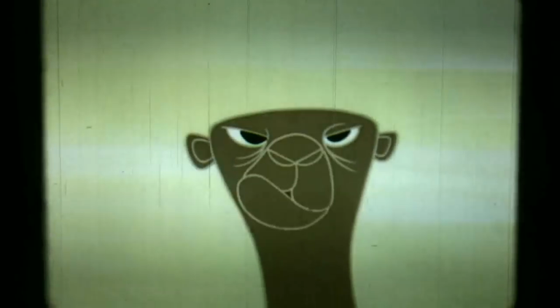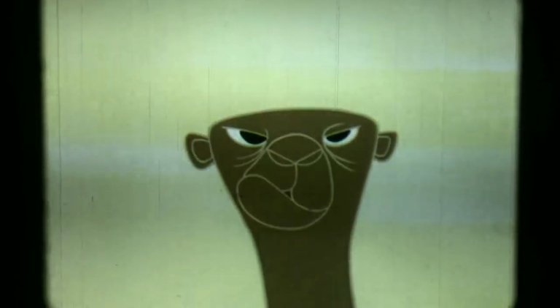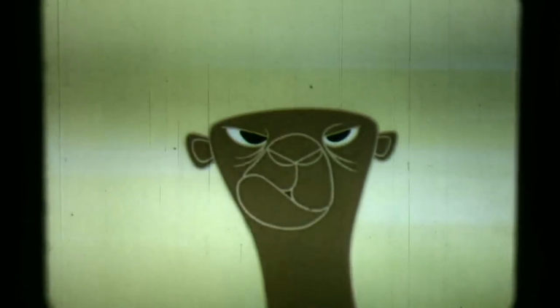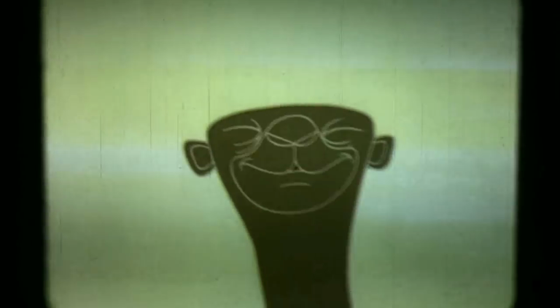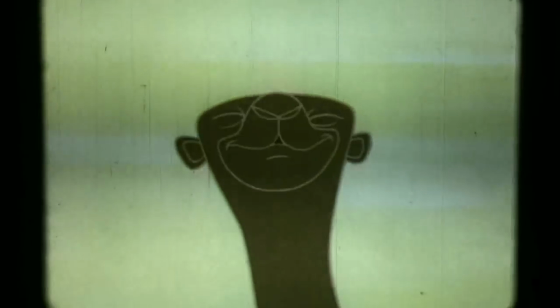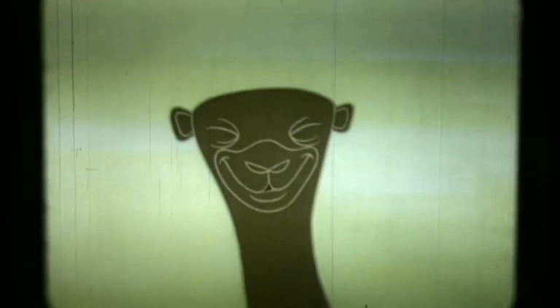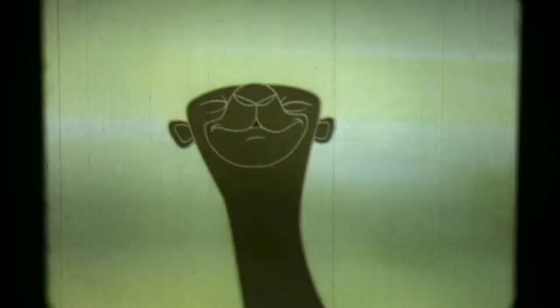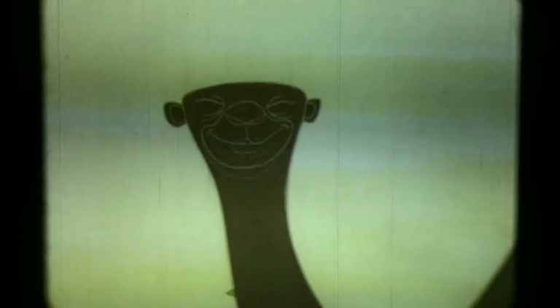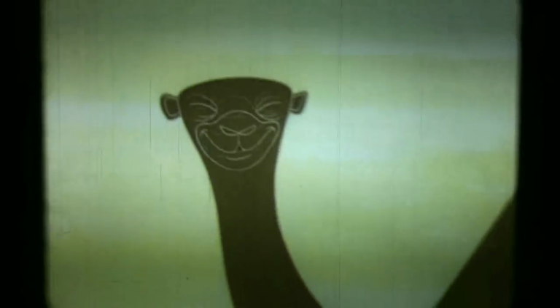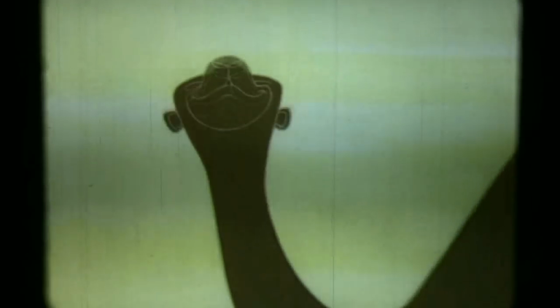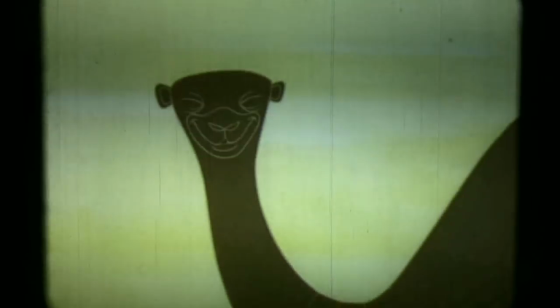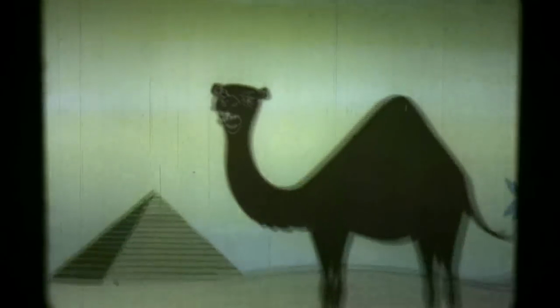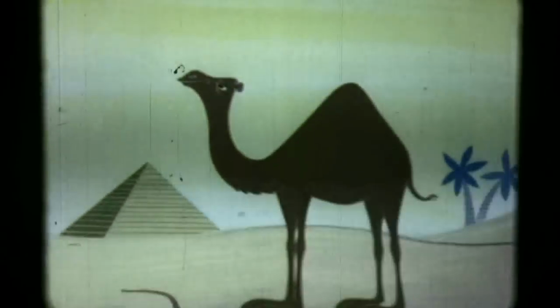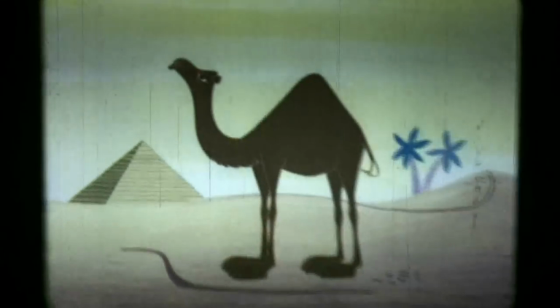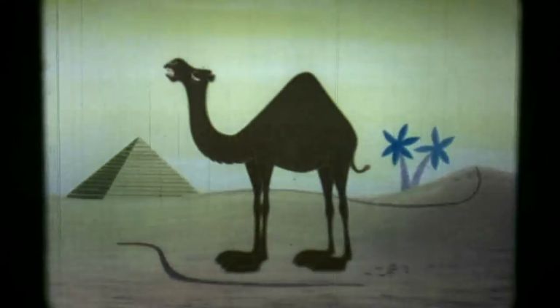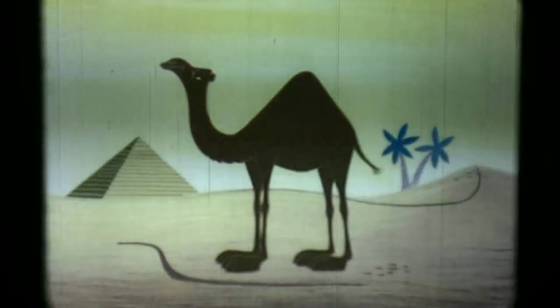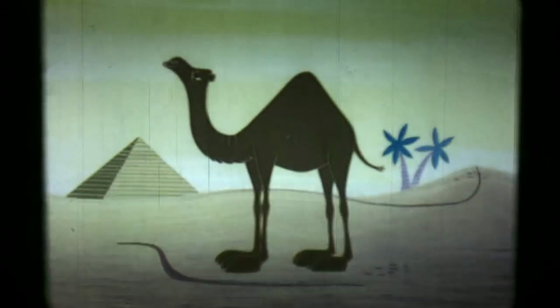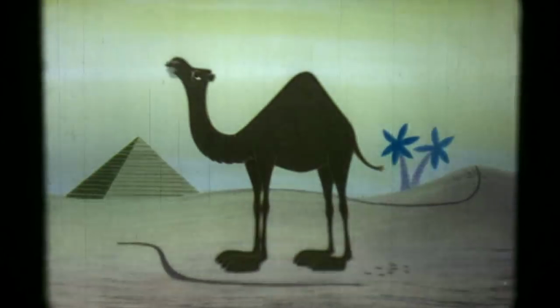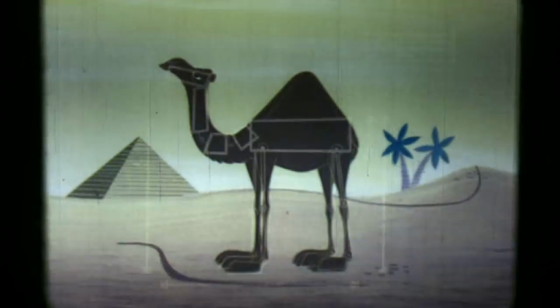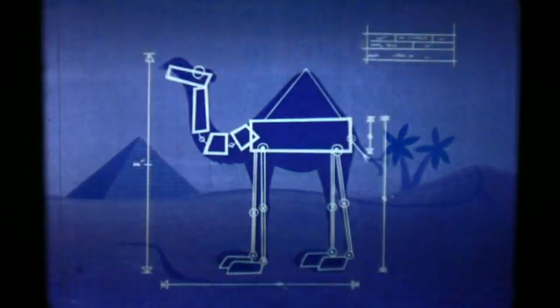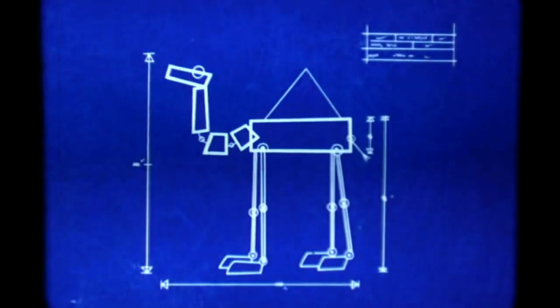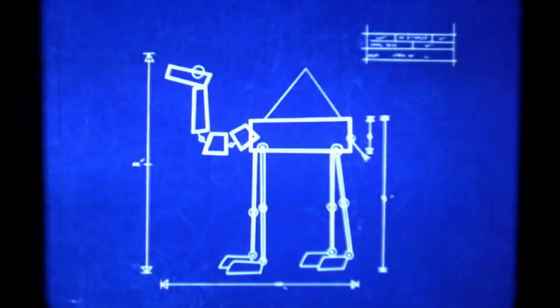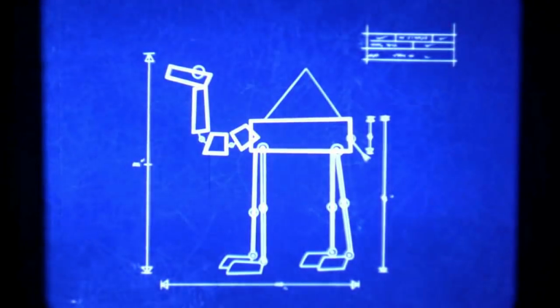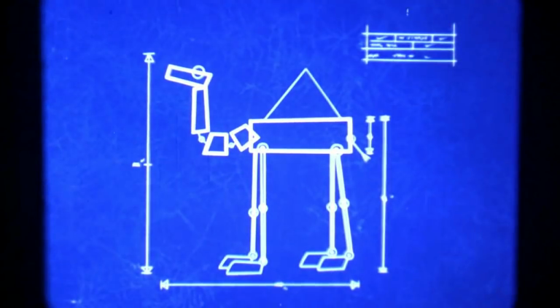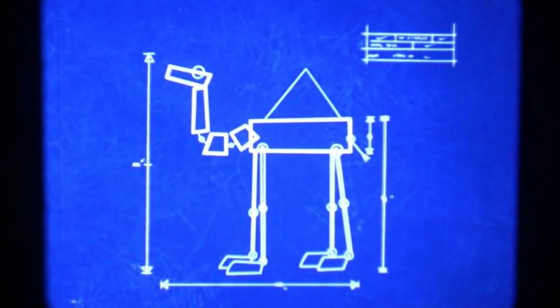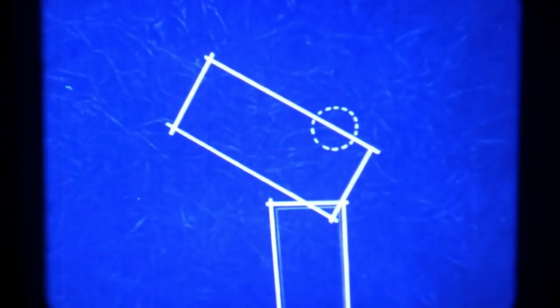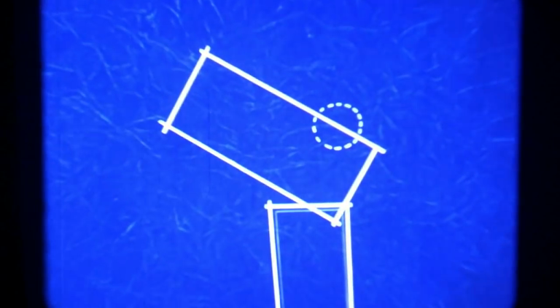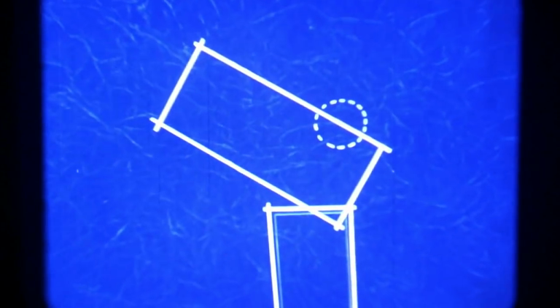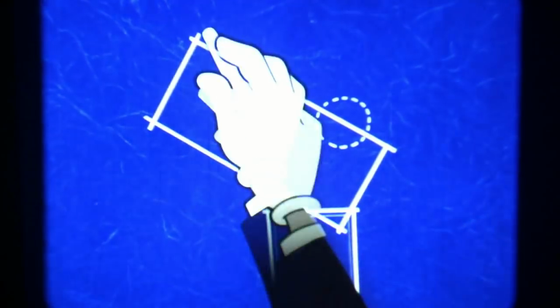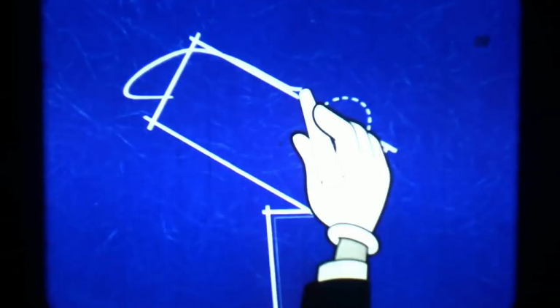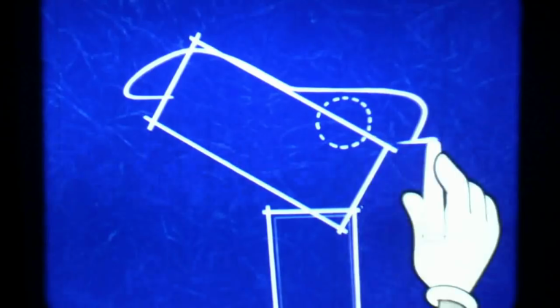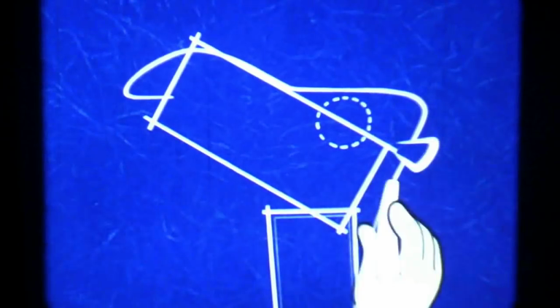Although the camel is a strange looking beast, he's an engineering marvel — designed to fit a certain type of life: the desert. Let's look at him as if he were a blueprint. To get a head start, let's start with the head.